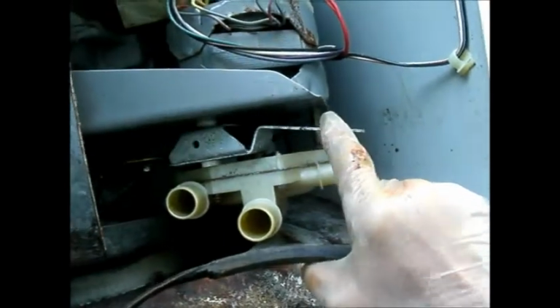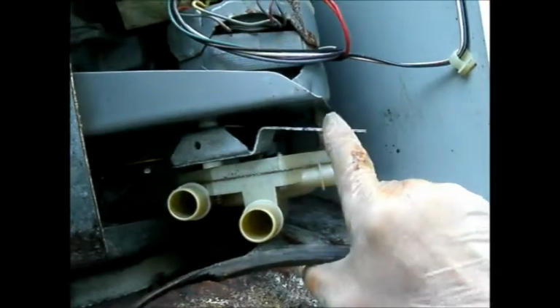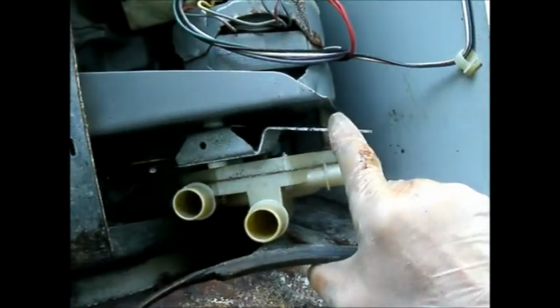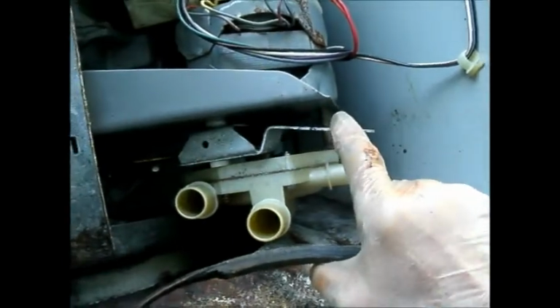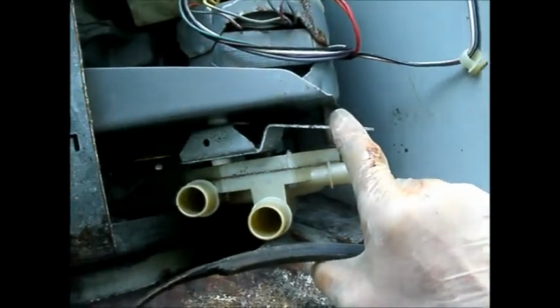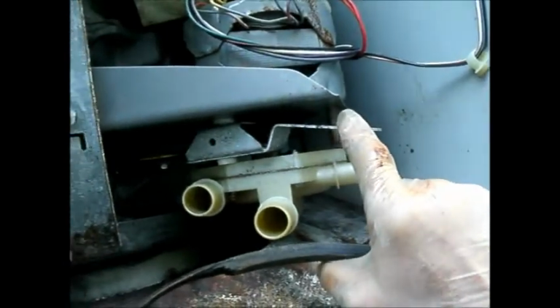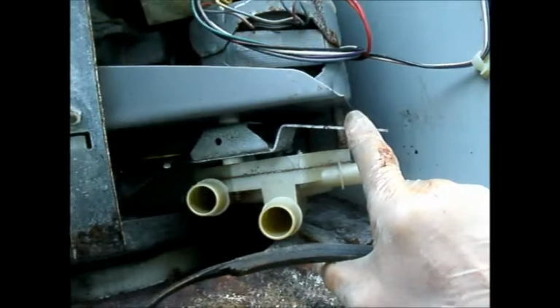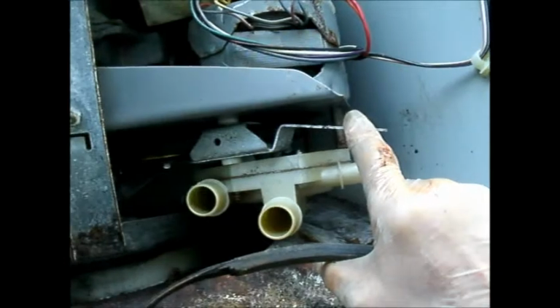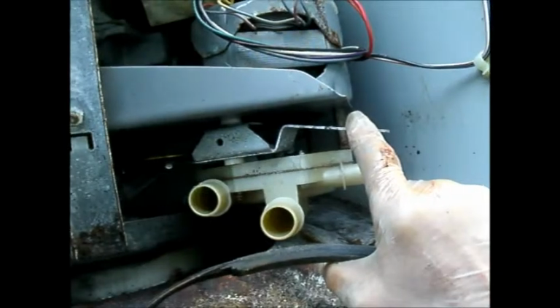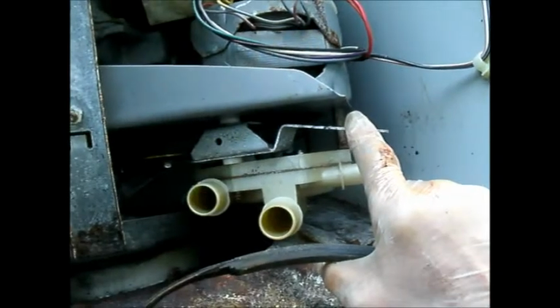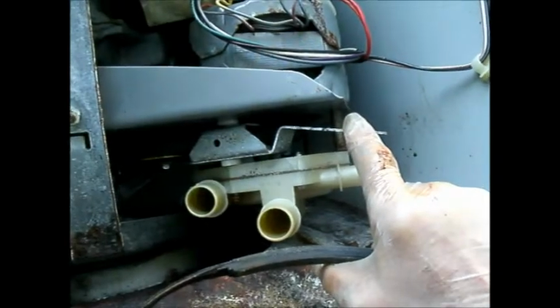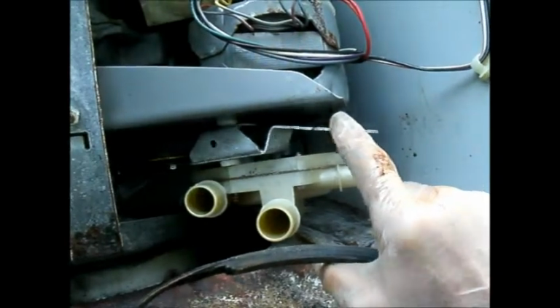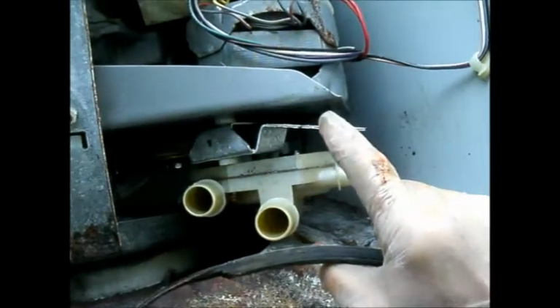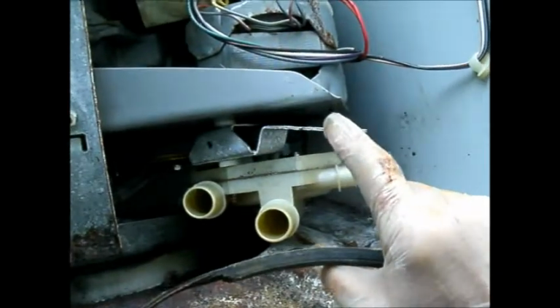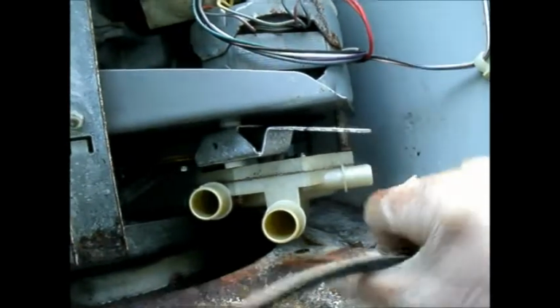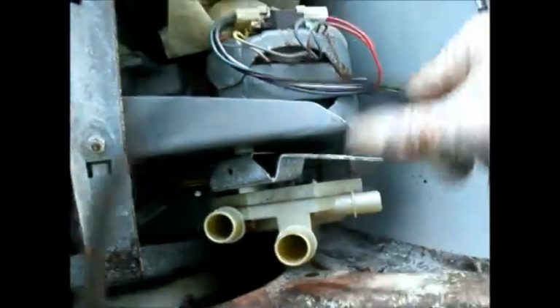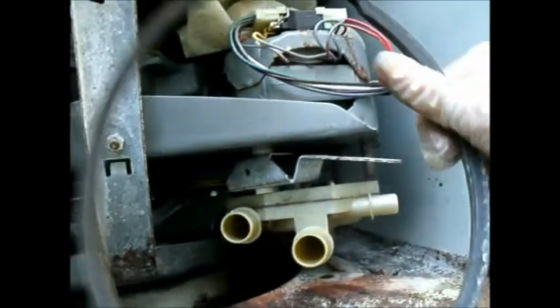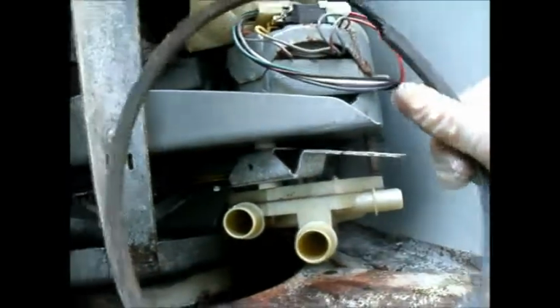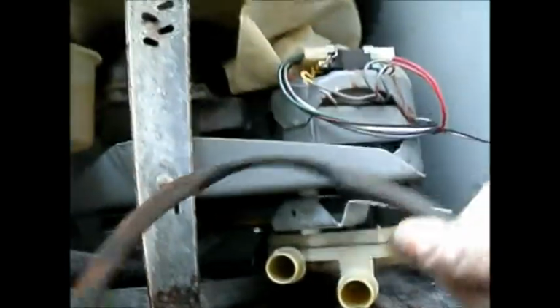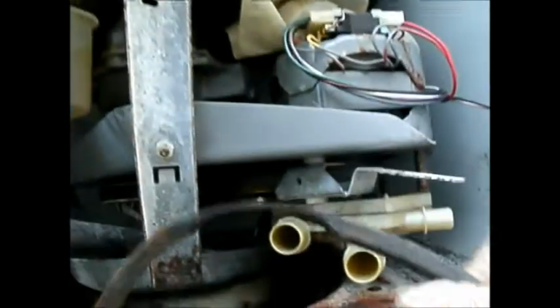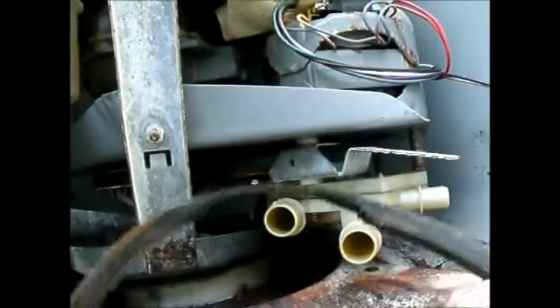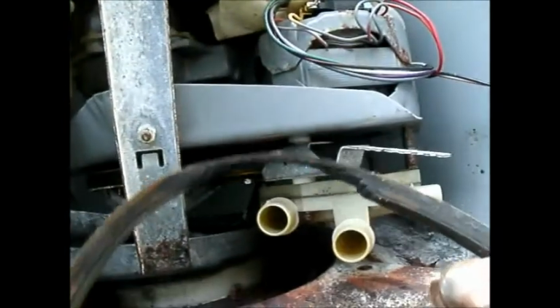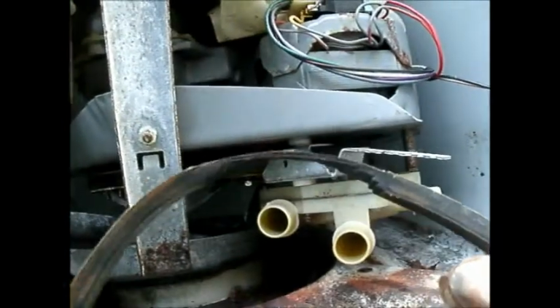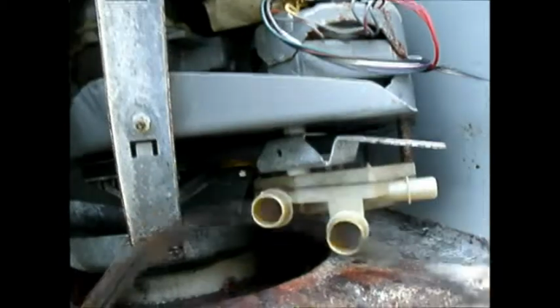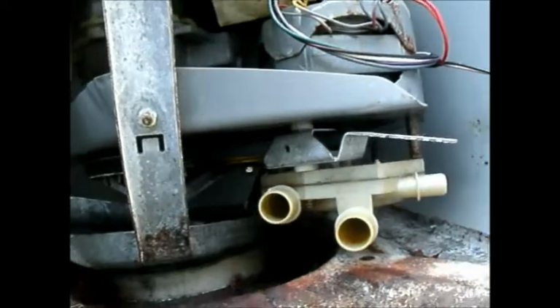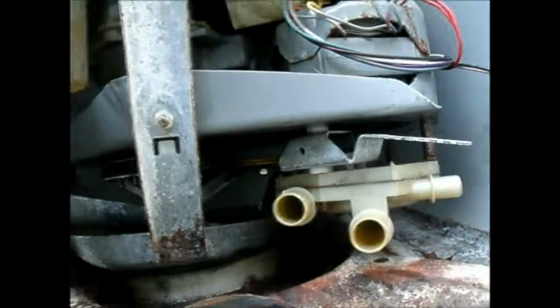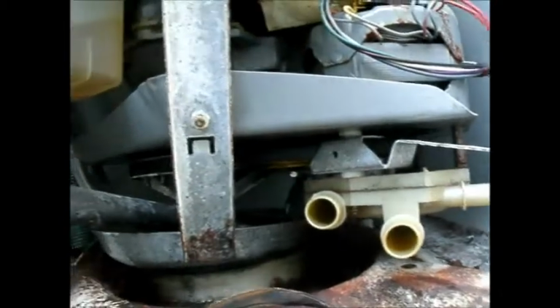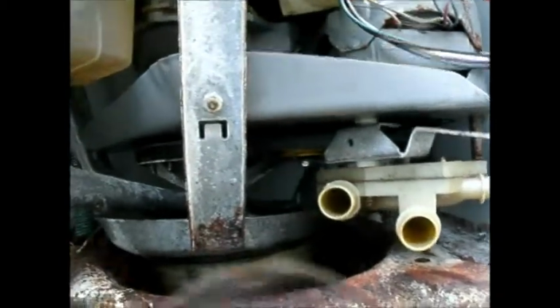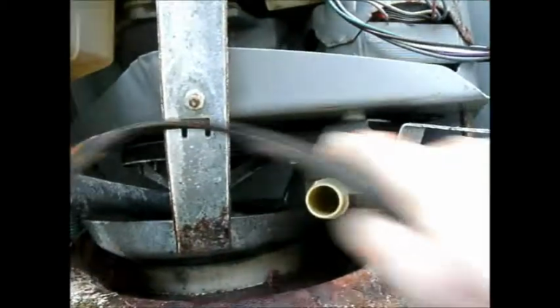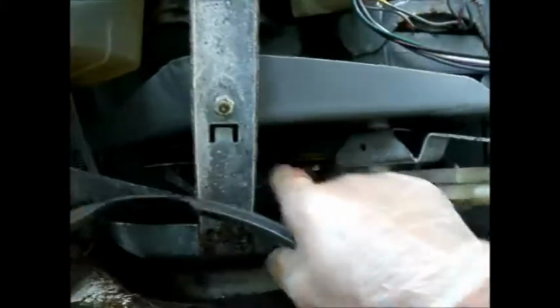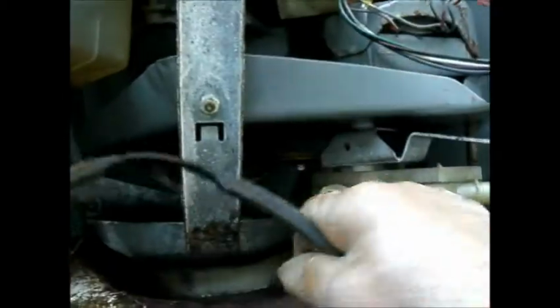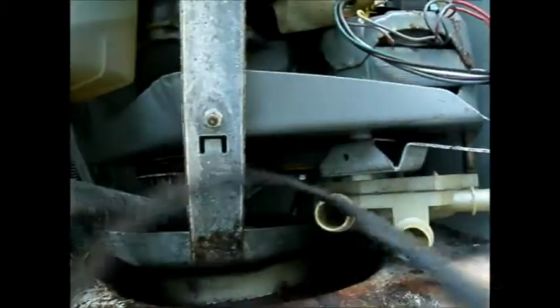So it didn't have much tension — it had a little bit of tension, but enough tension to burn the belt. So I put a new belt on.